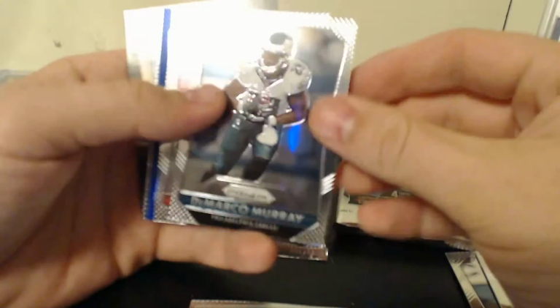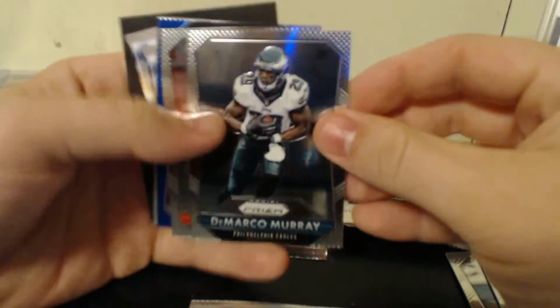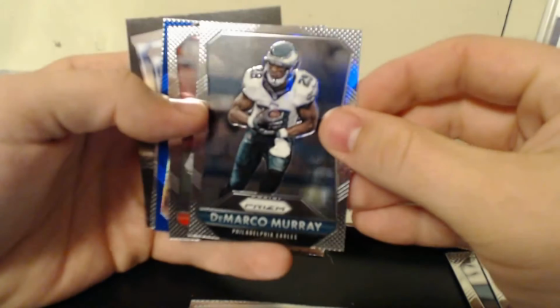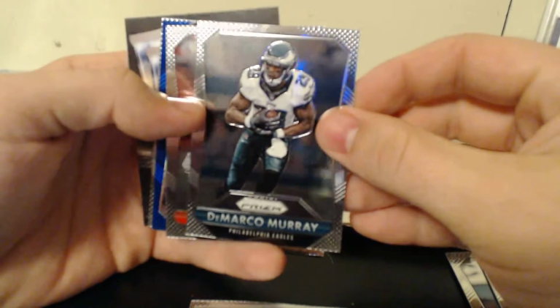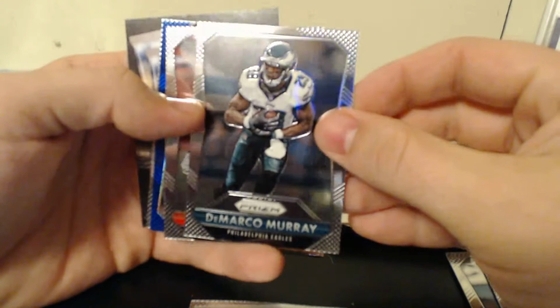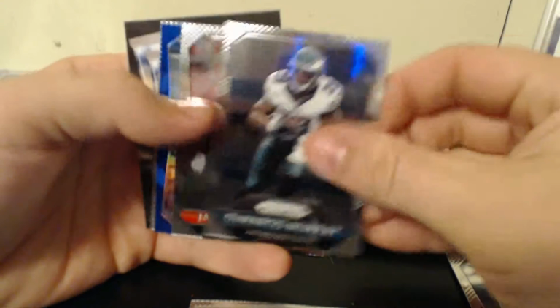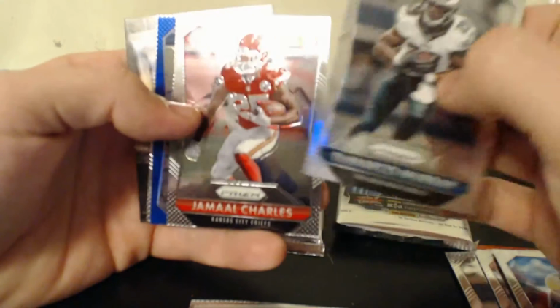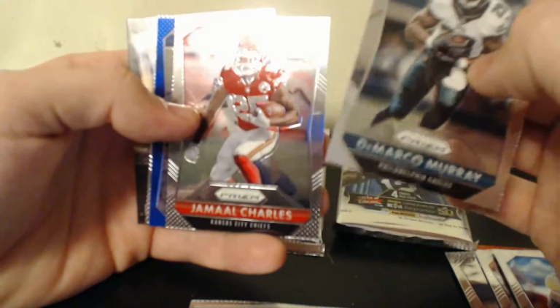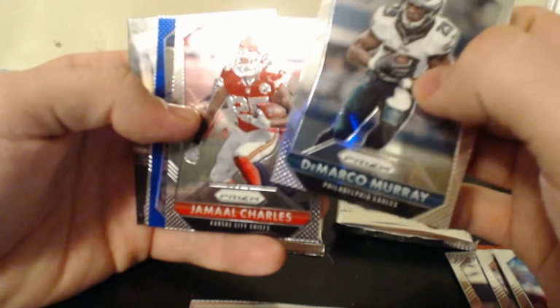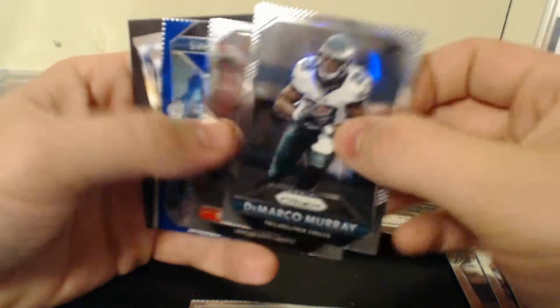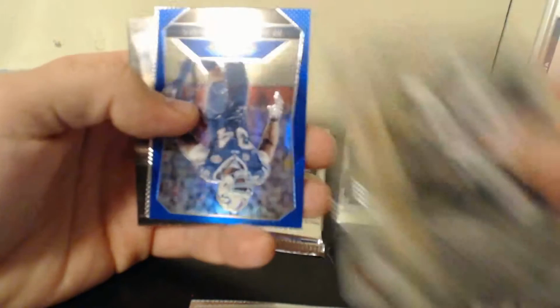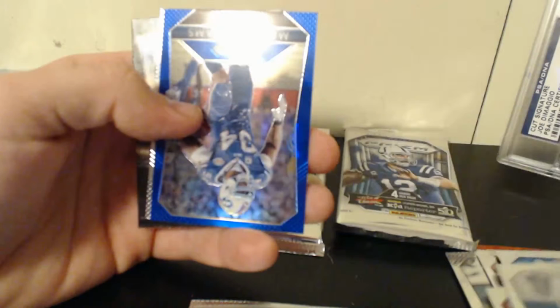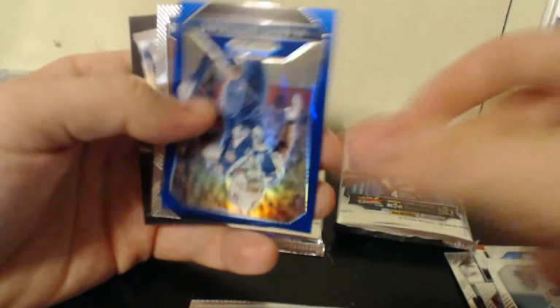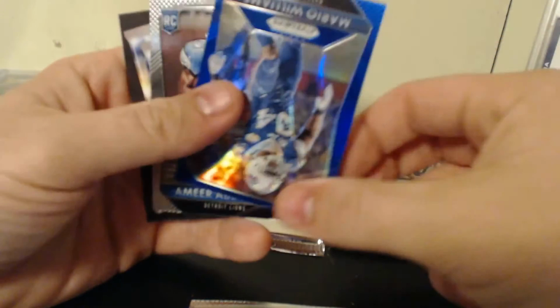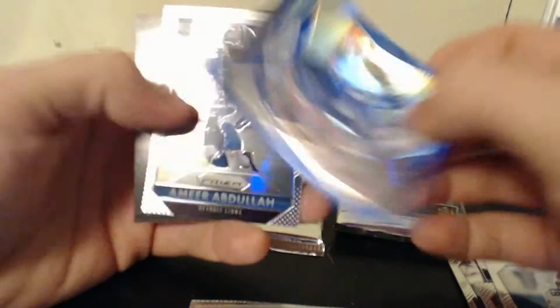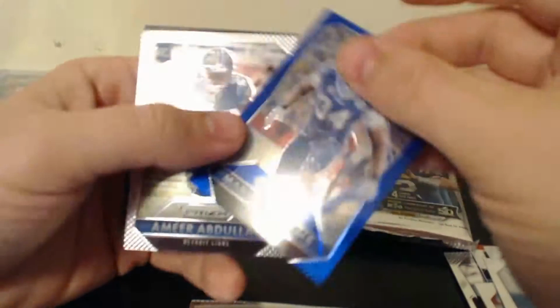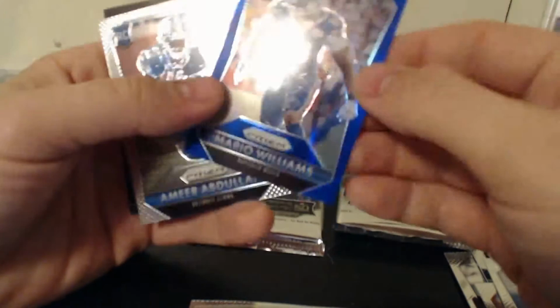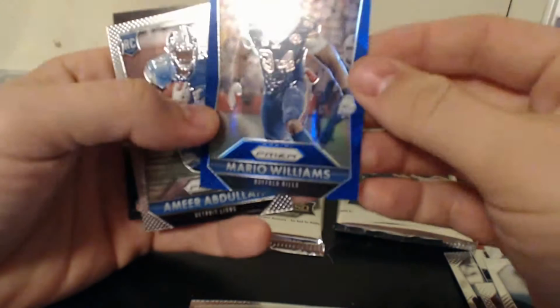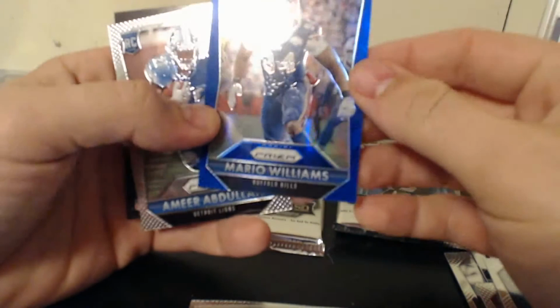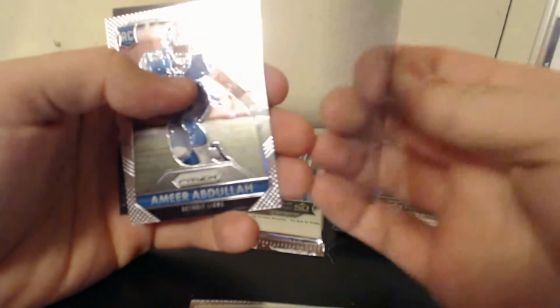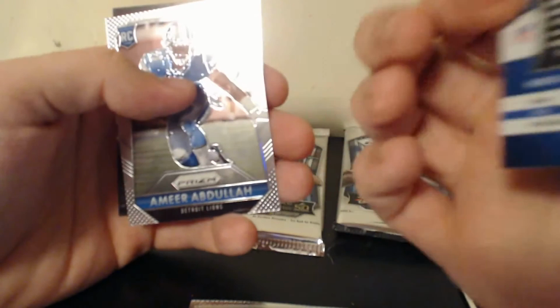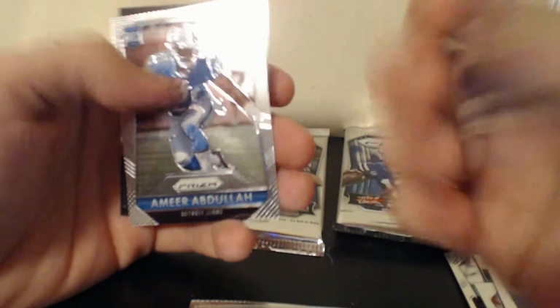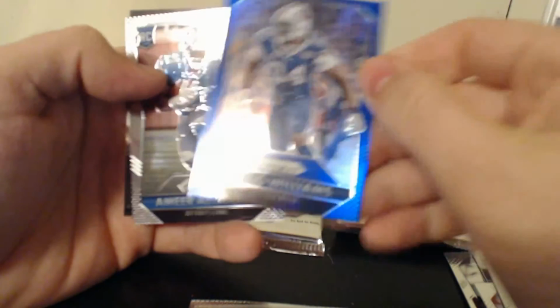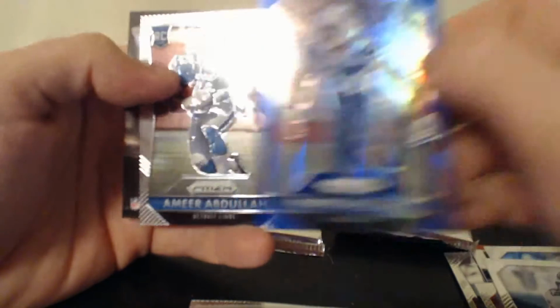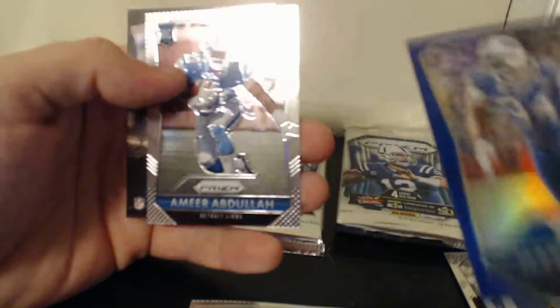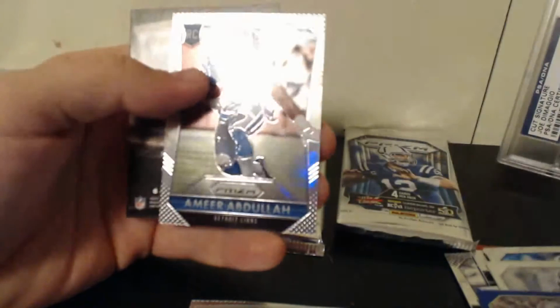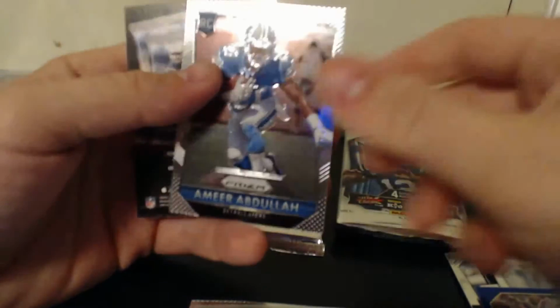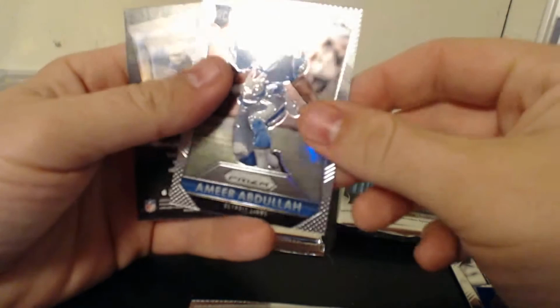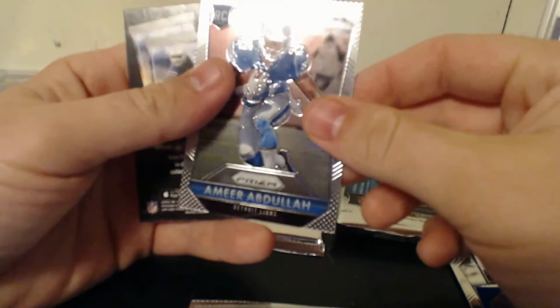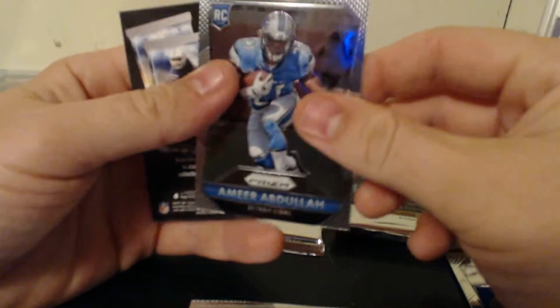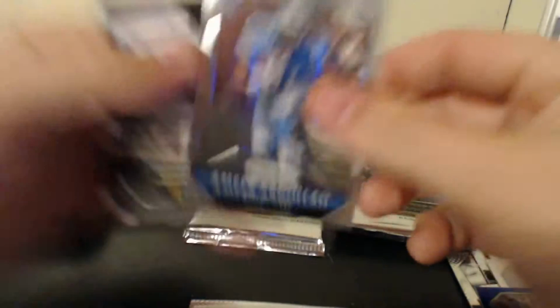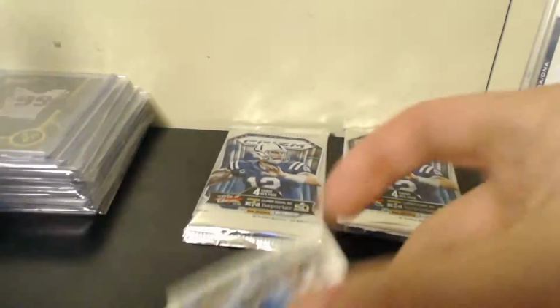DeMarco Murray, Jamal Charles, and Mario Williams Blue — not numbered. And an Amir Abdullah rookie card.